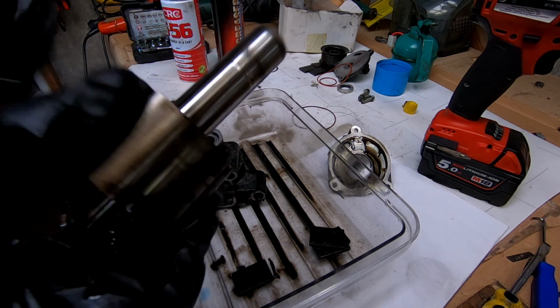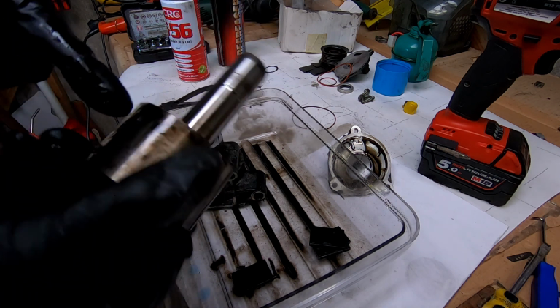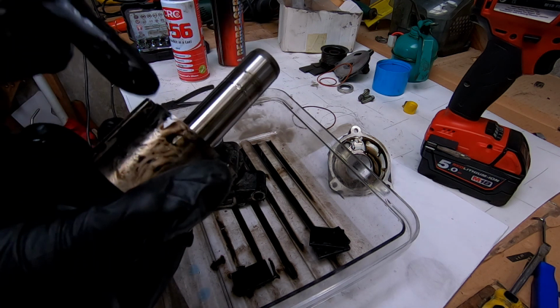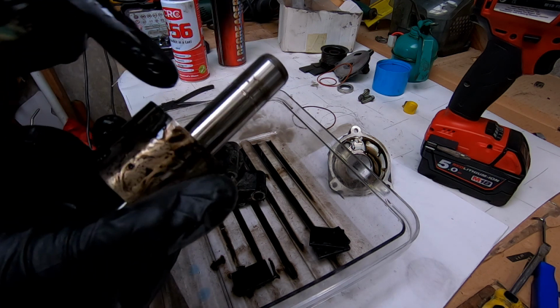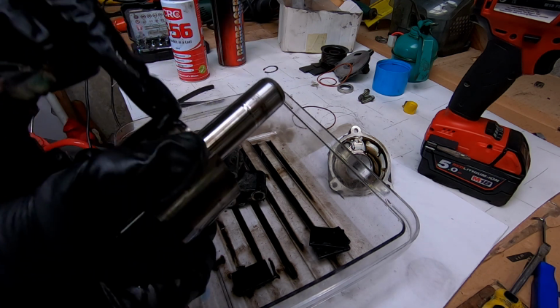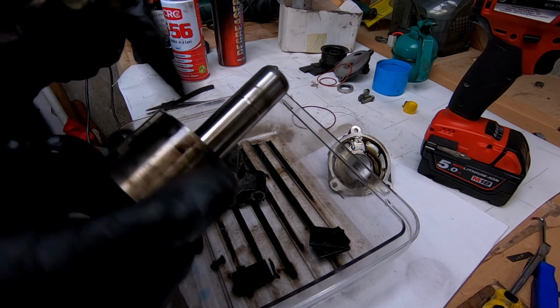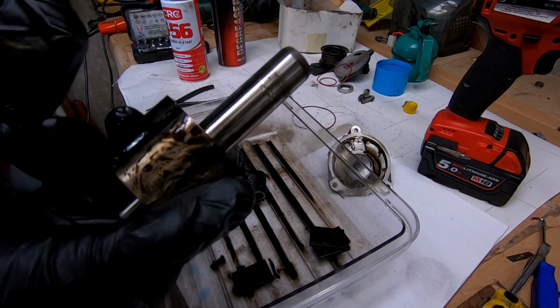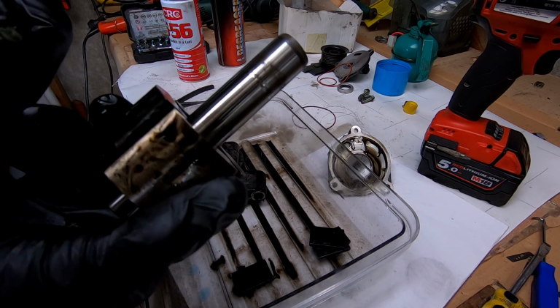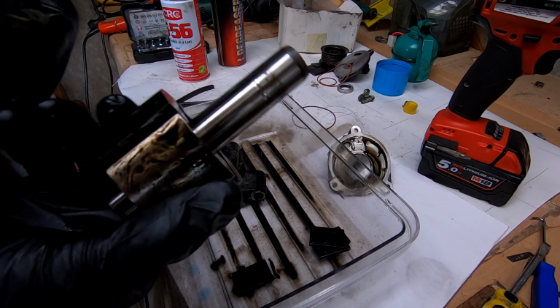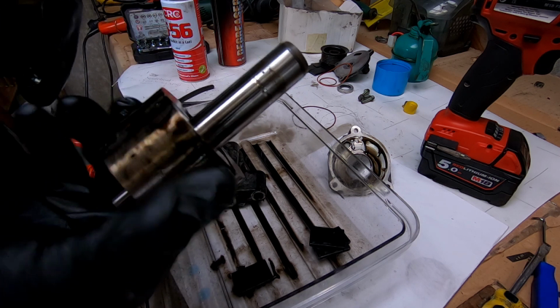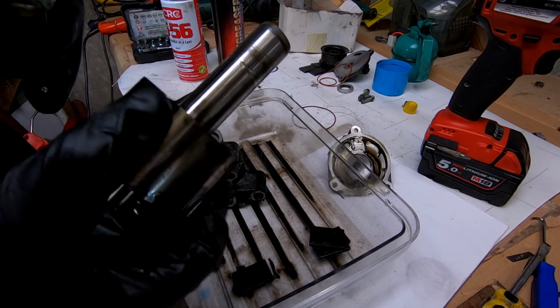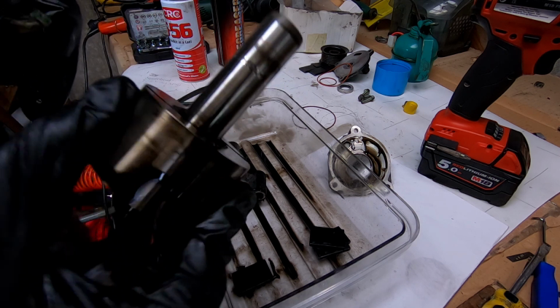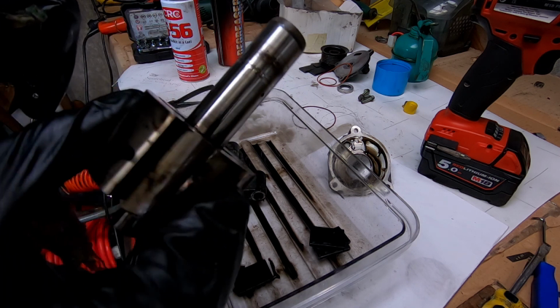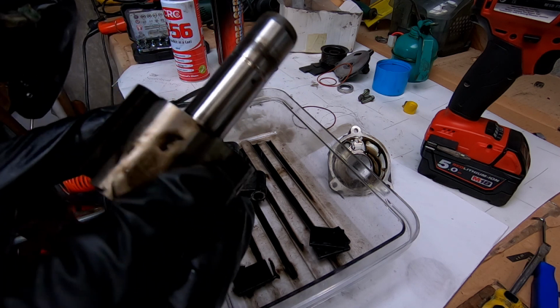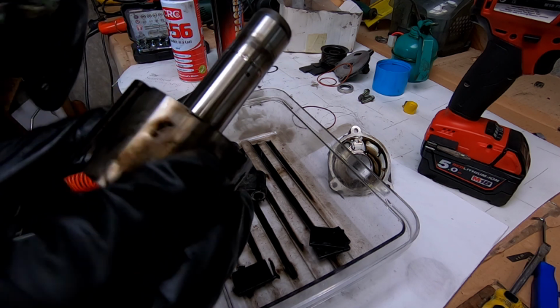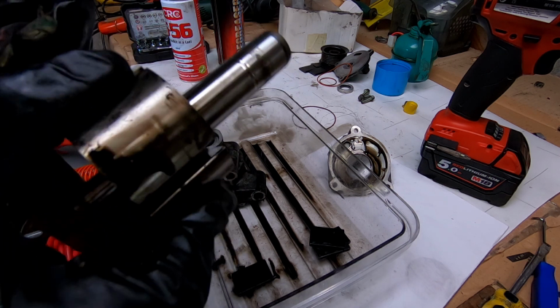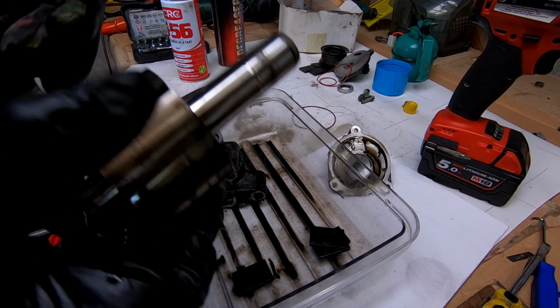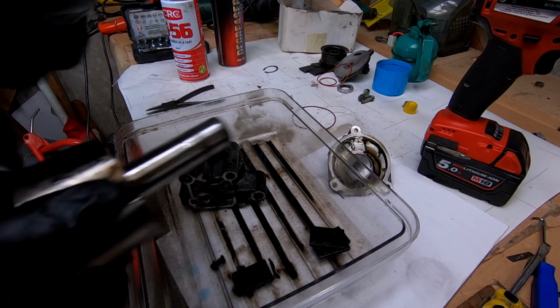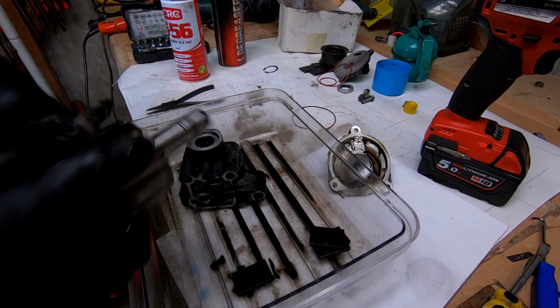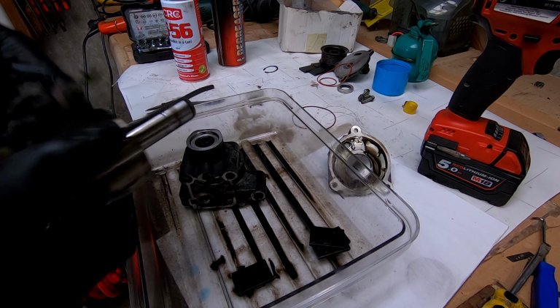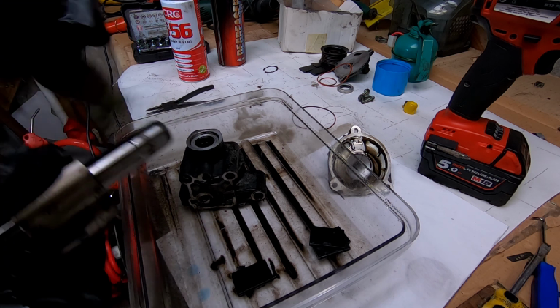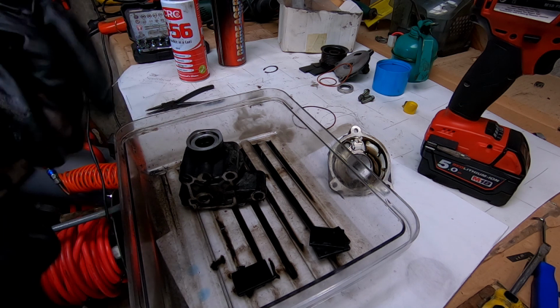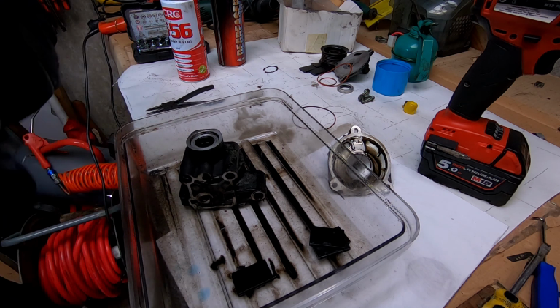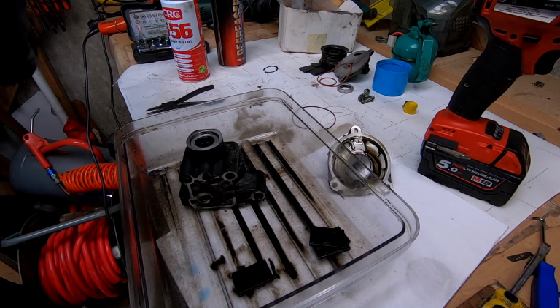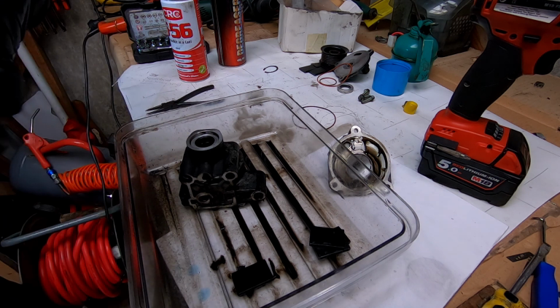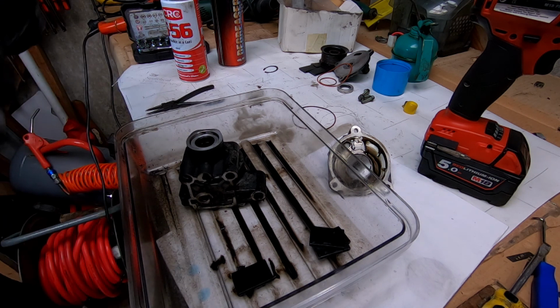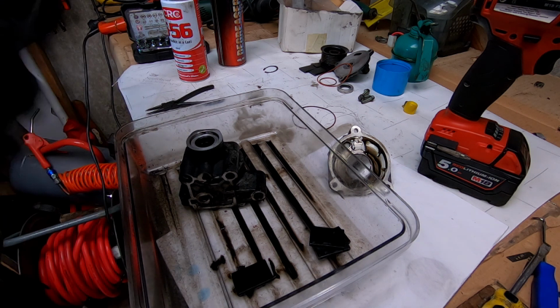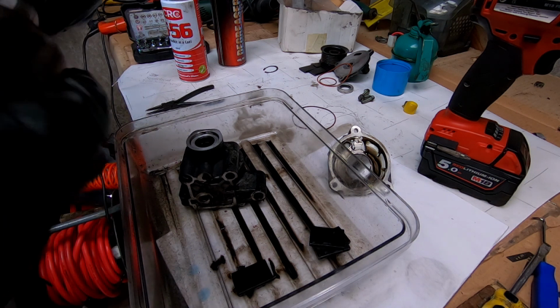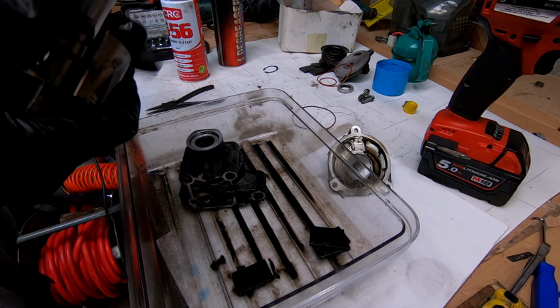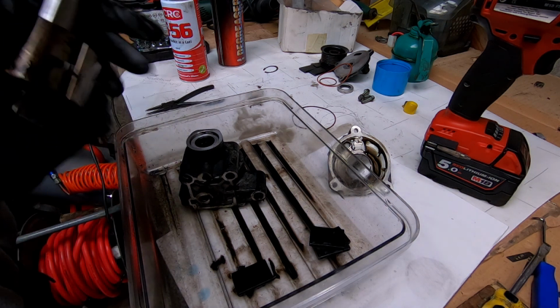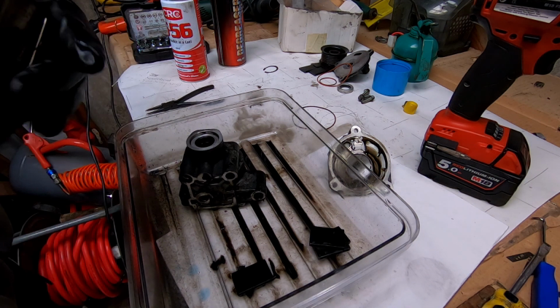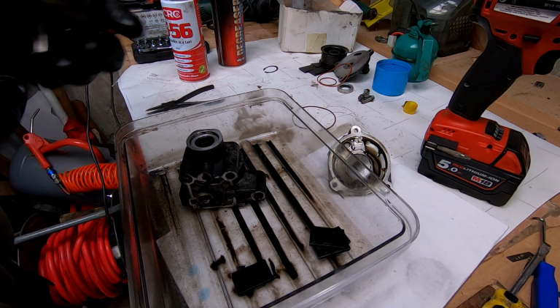I don't know if you can see that properly, but the shaft looks like it's in good condition — there's no scratches or grooves or anything. So it's mainly those seals that play up in them, and hence why they leak oil.